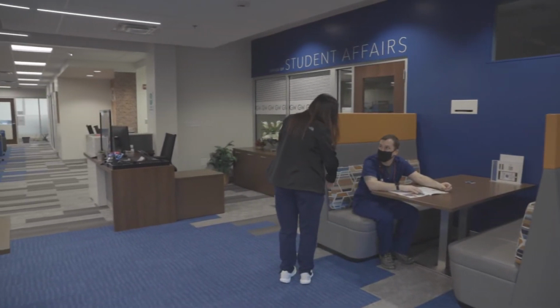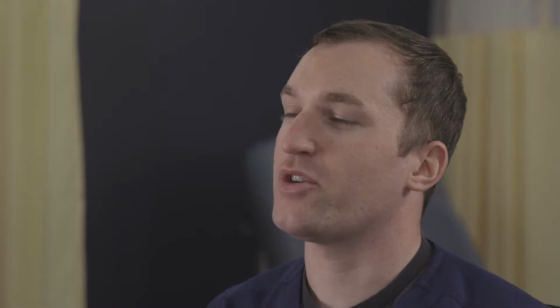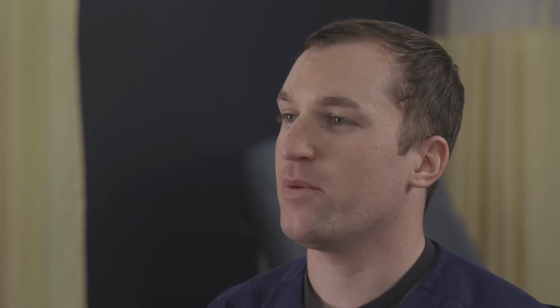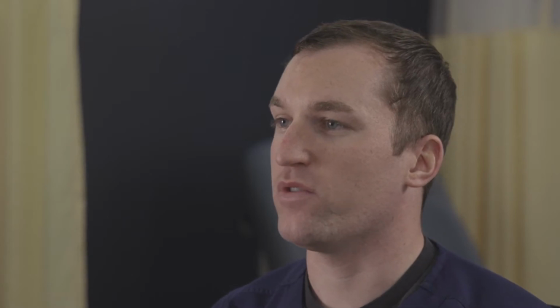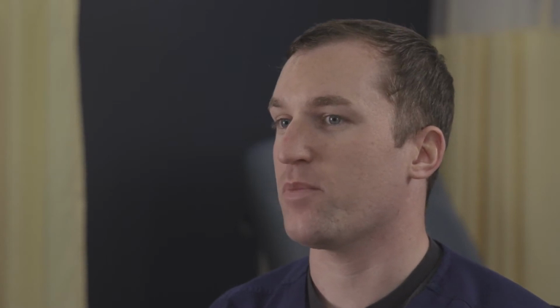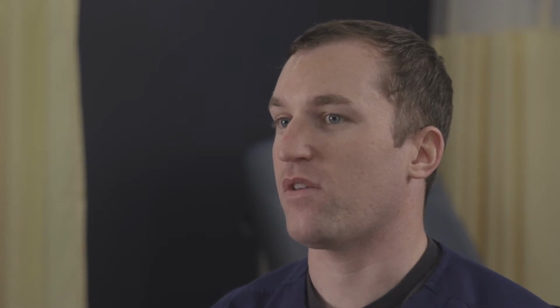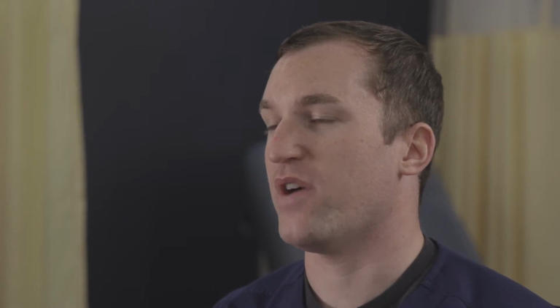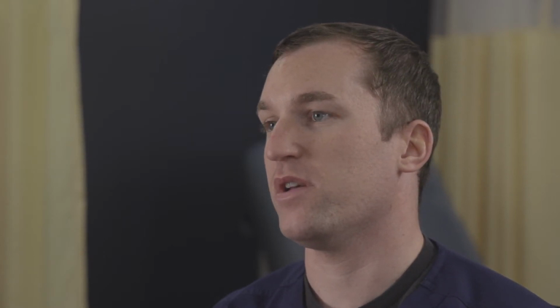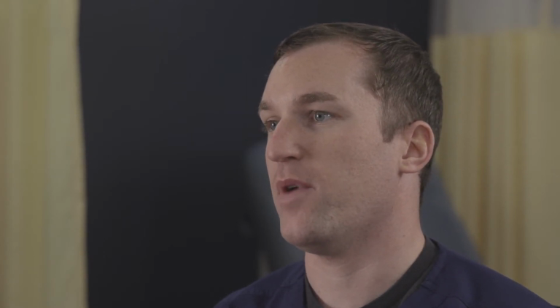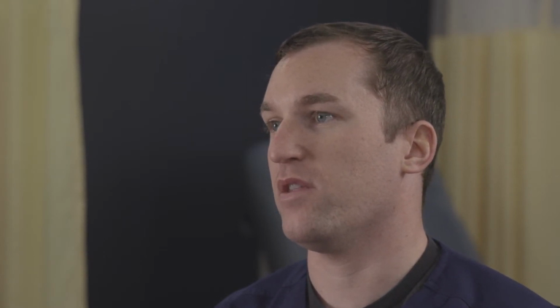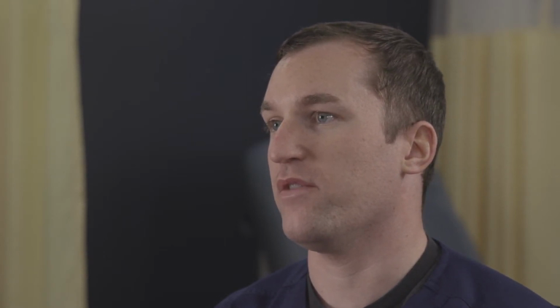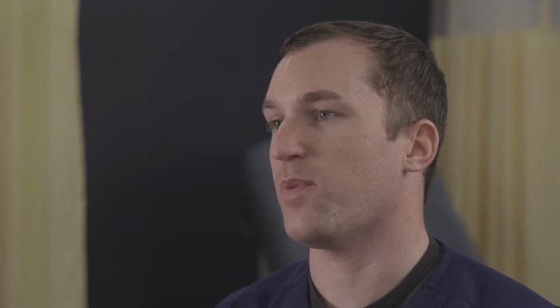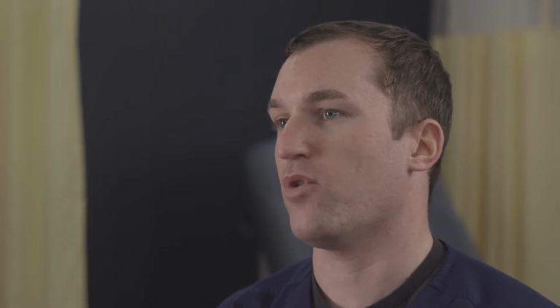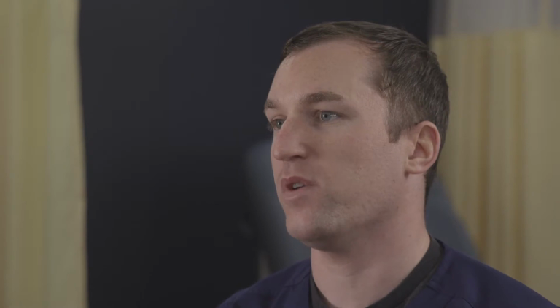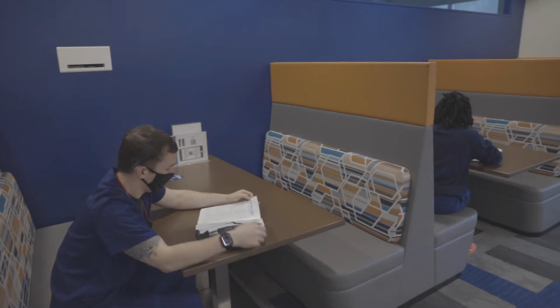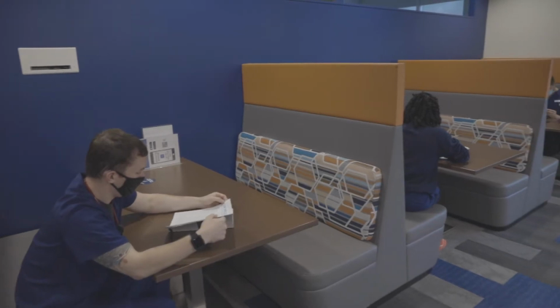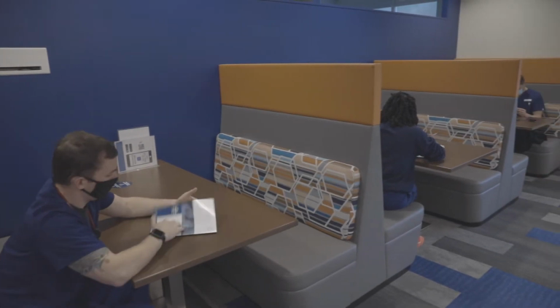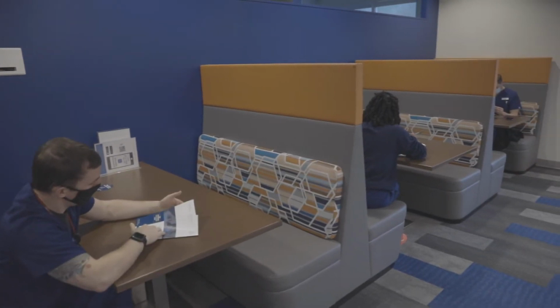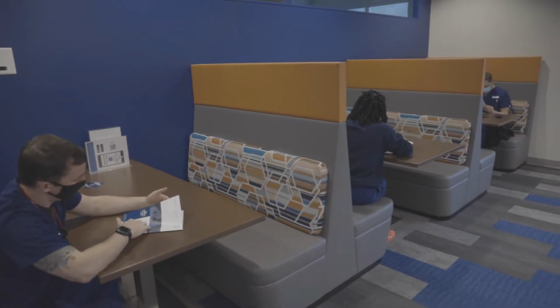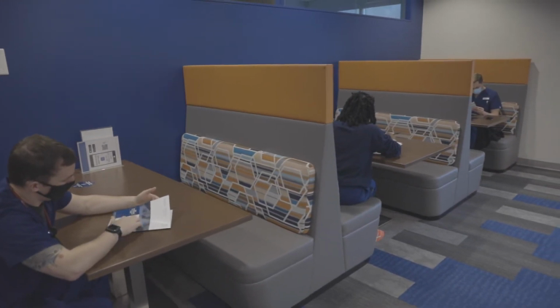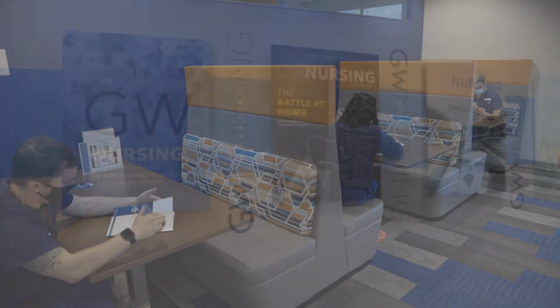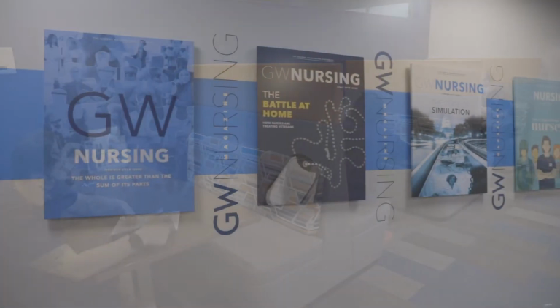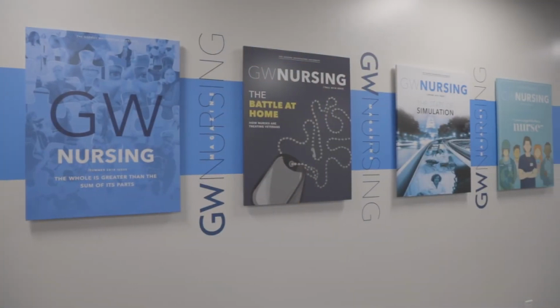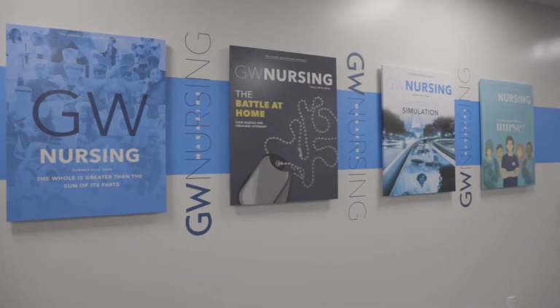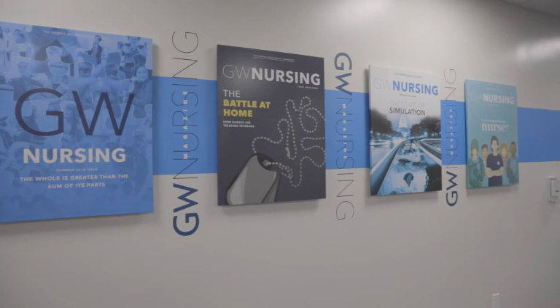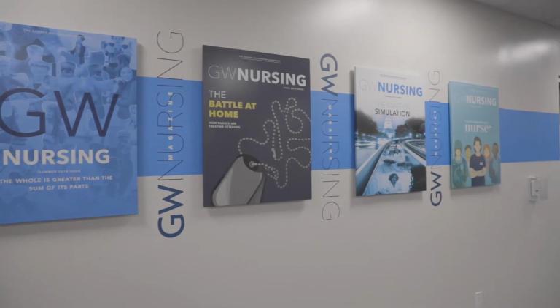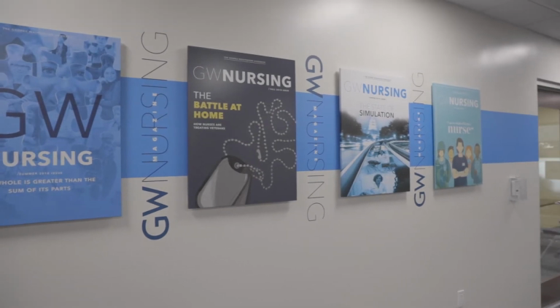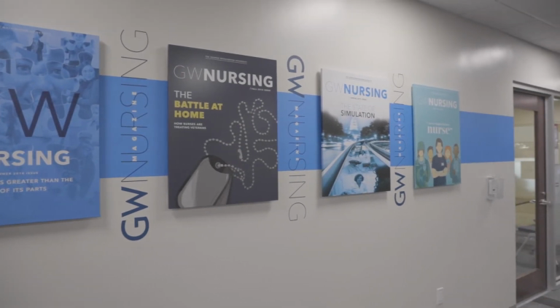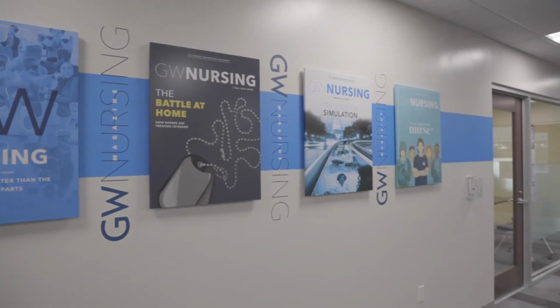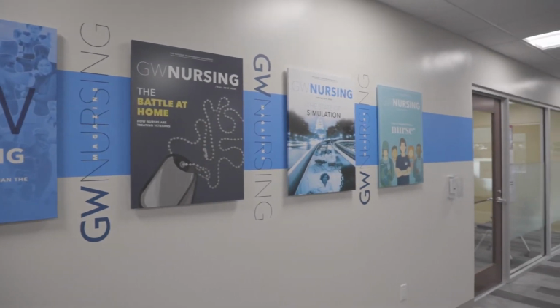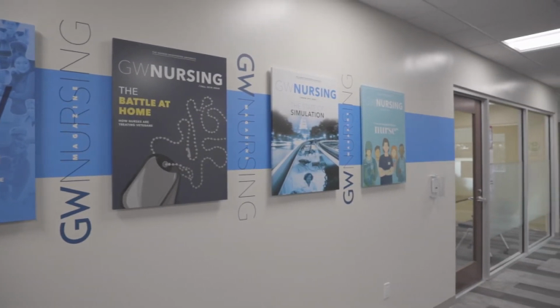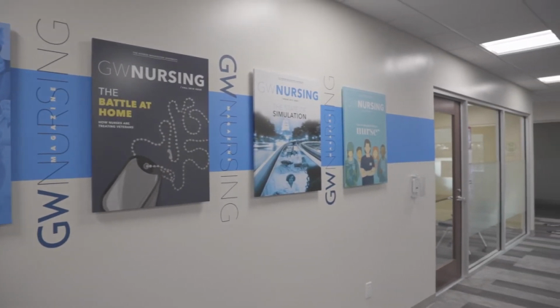I chose GW School of Nursing because I'm a veteran and the Veterans BSN program allowed the most flexibility and the ability to jump right in to this program, versus other schools where I would have had to repeat prerequisites.